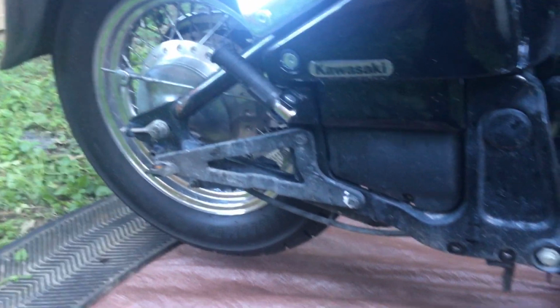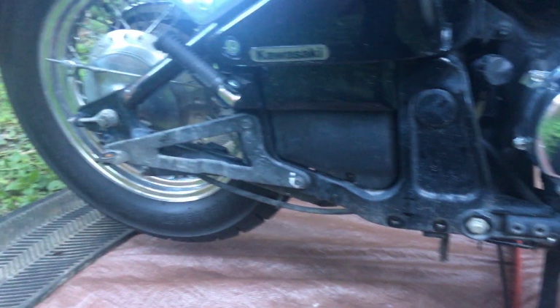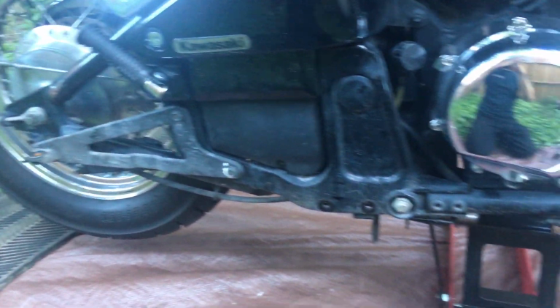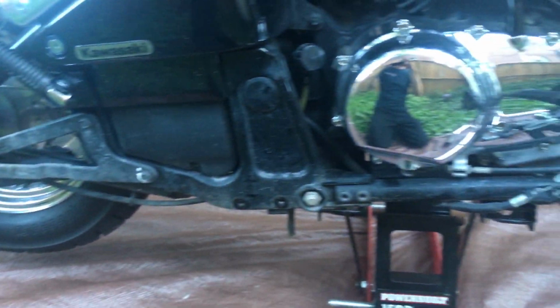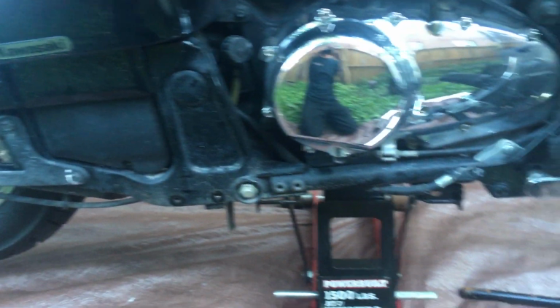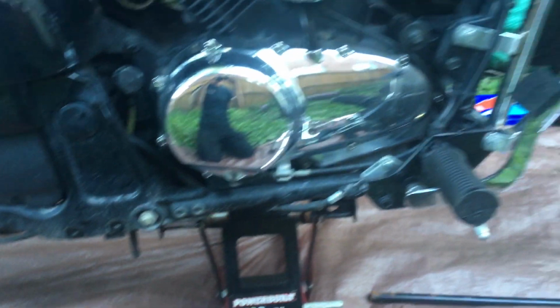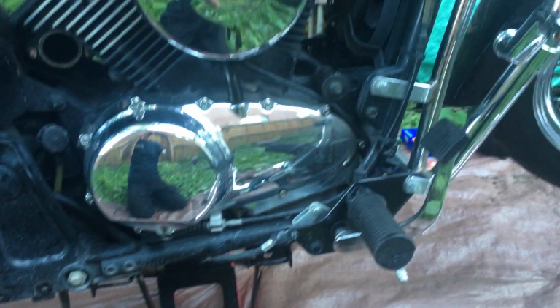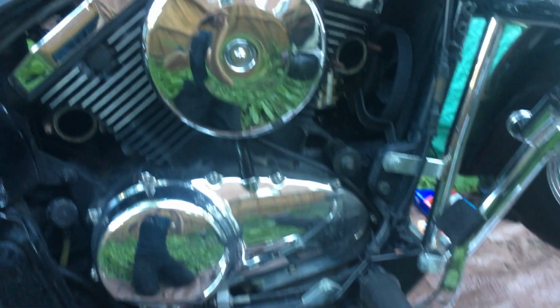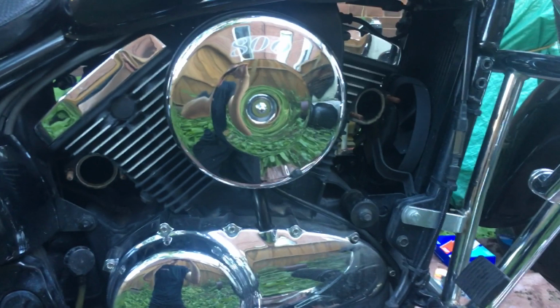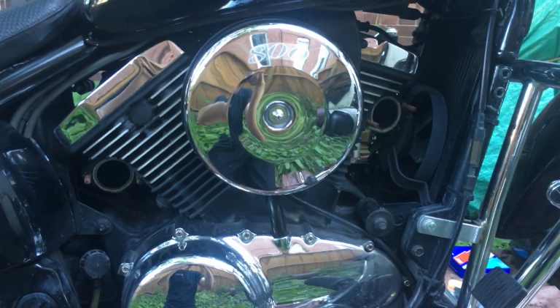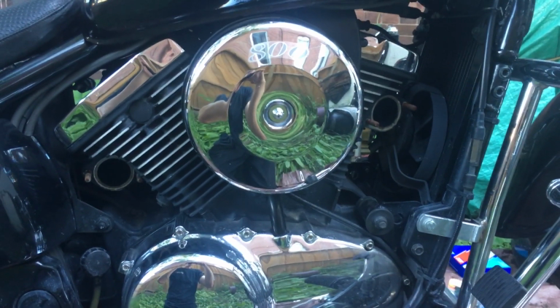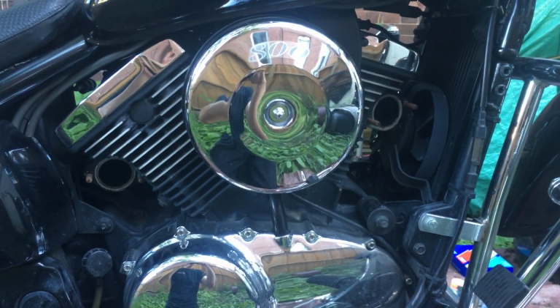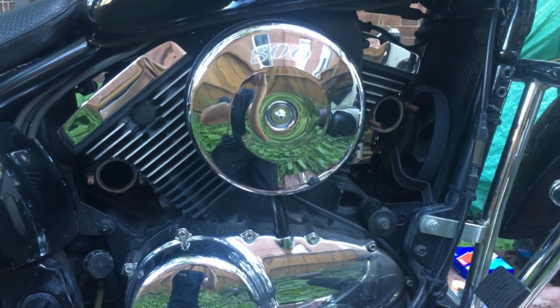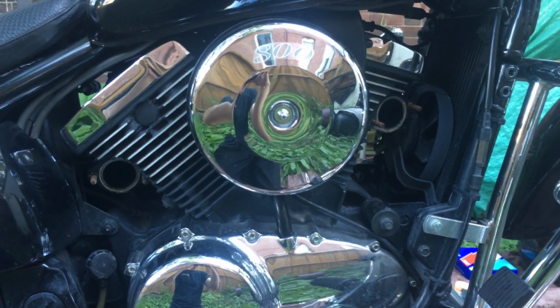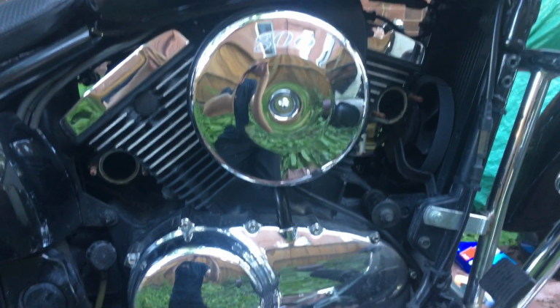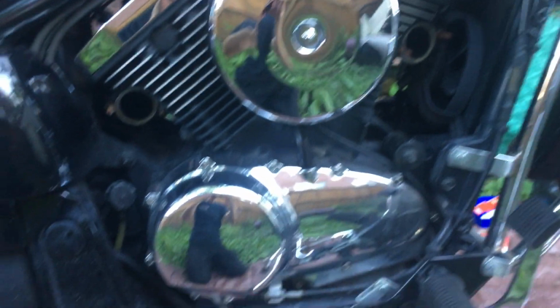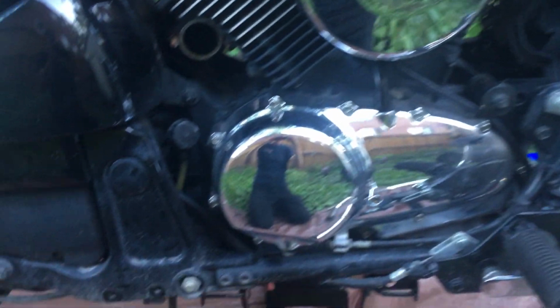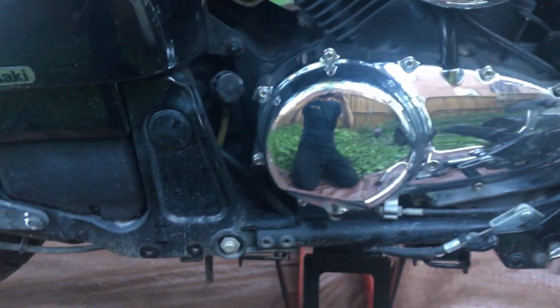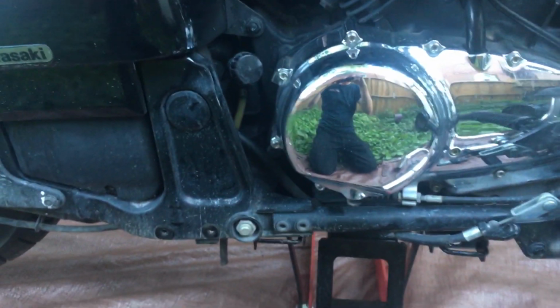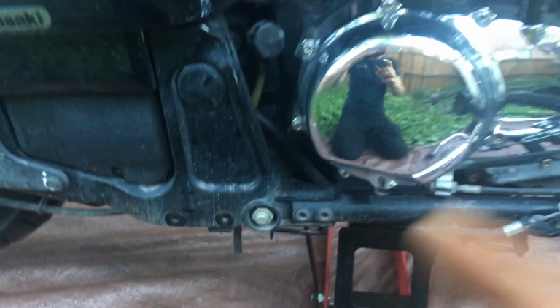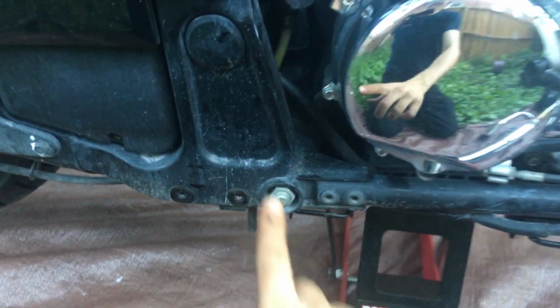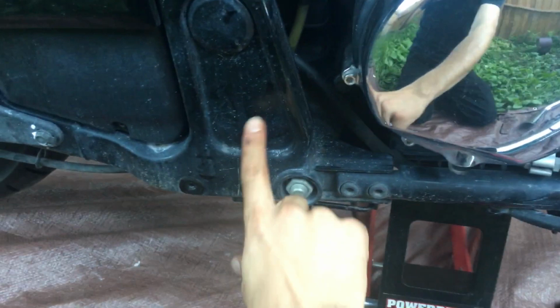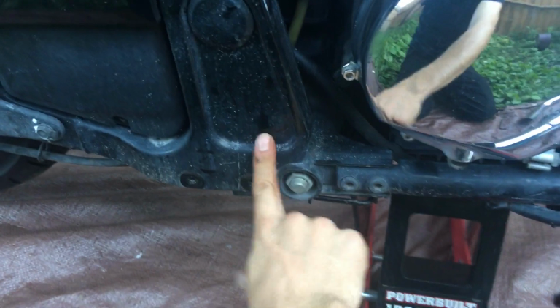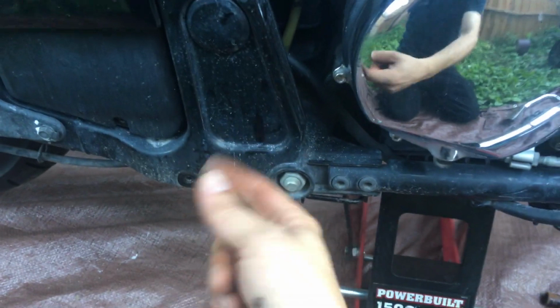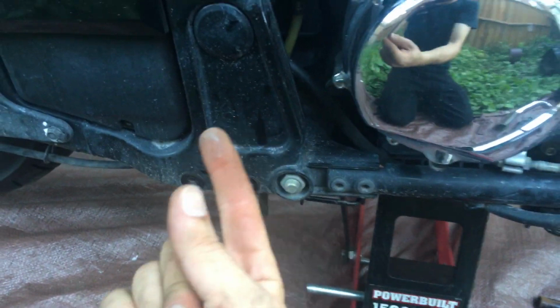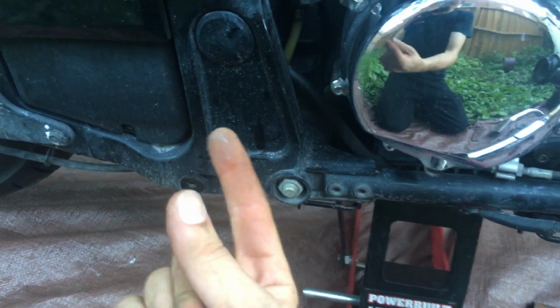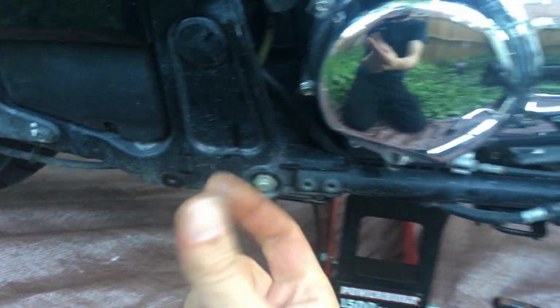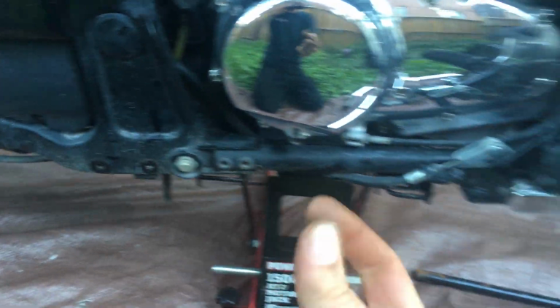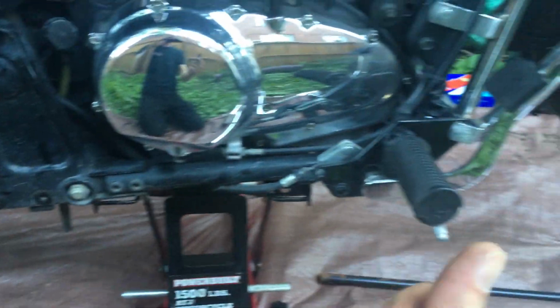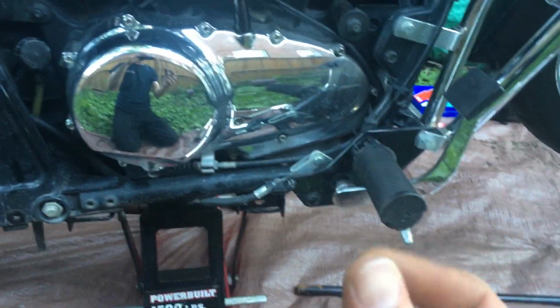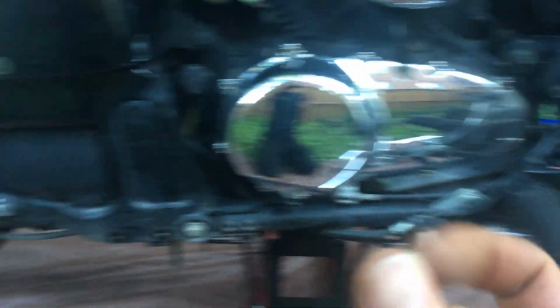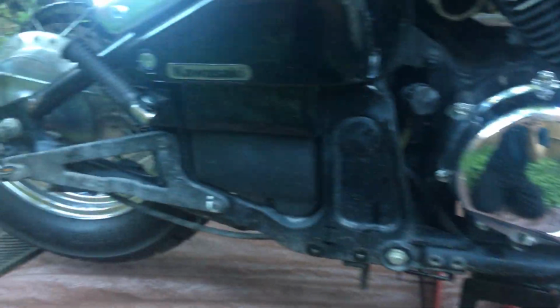Do not turn the bike on like this — holy crap. But this is also a great chance to clean where you could never have cleaned before.